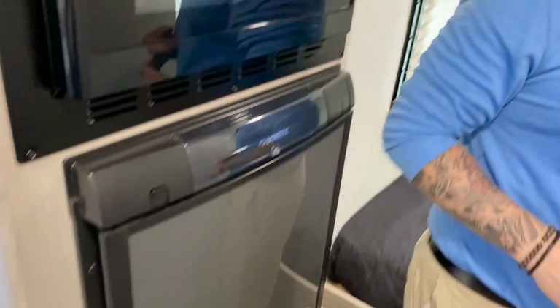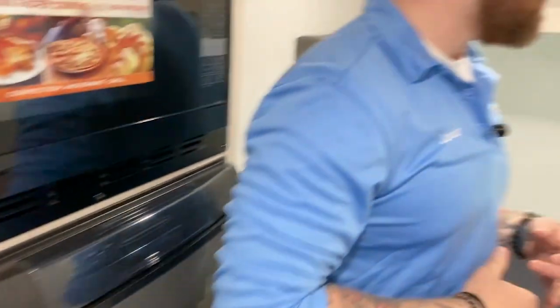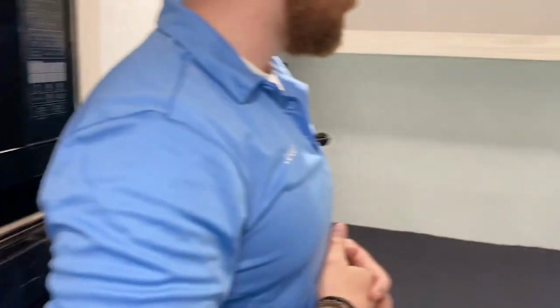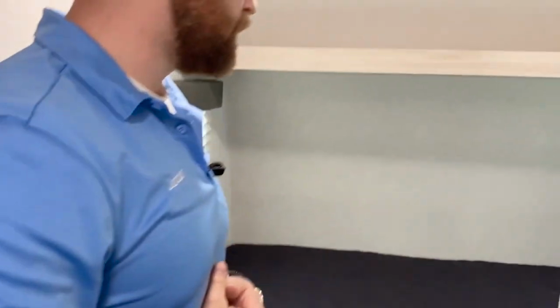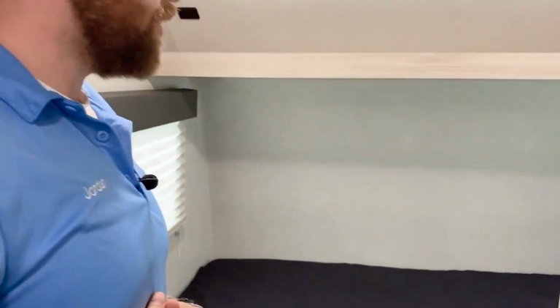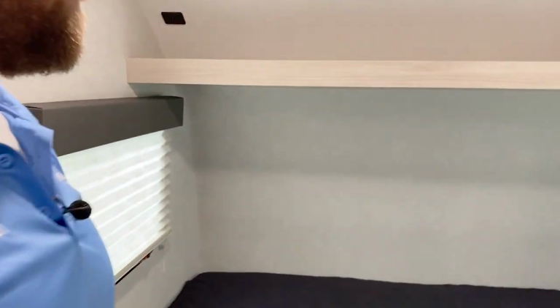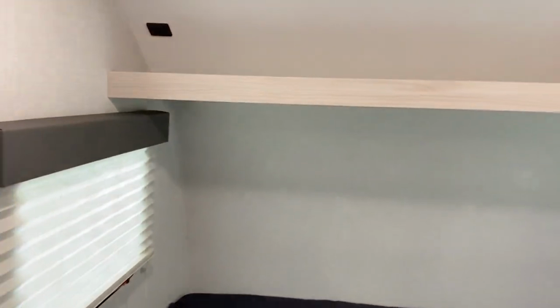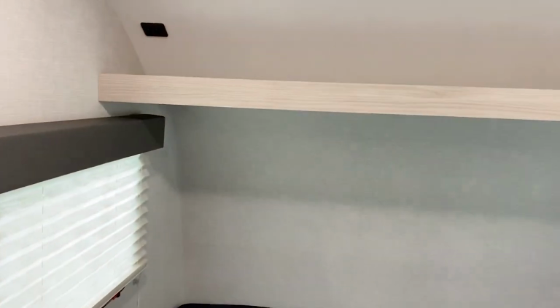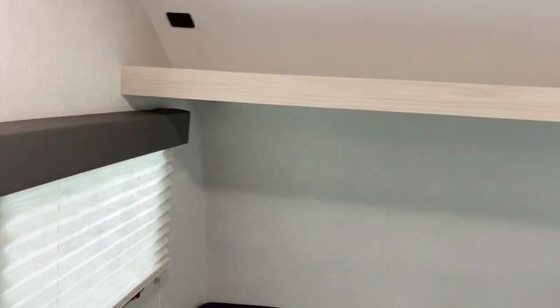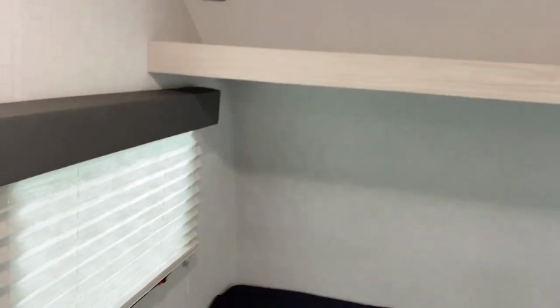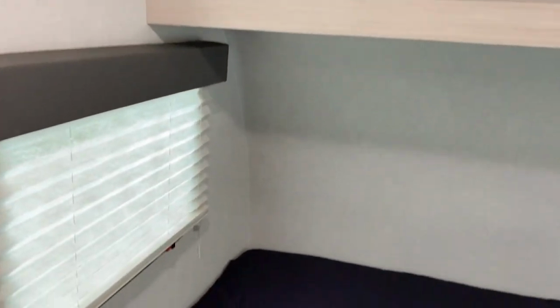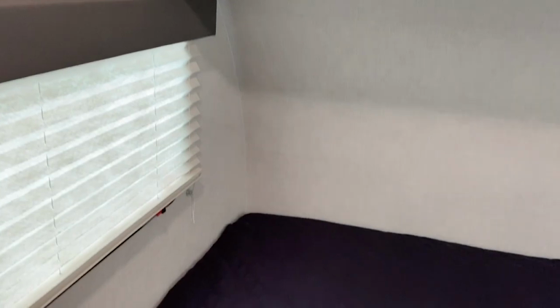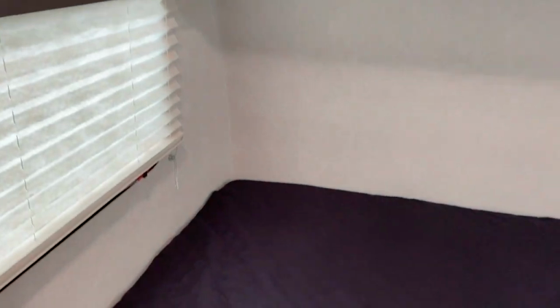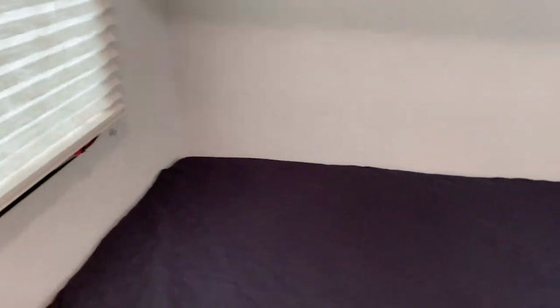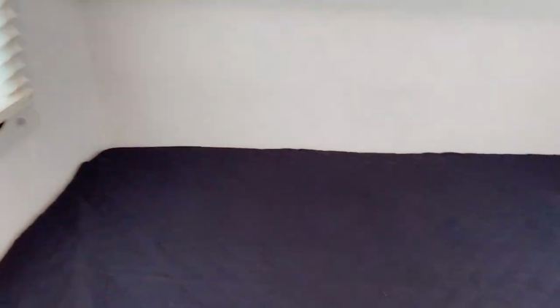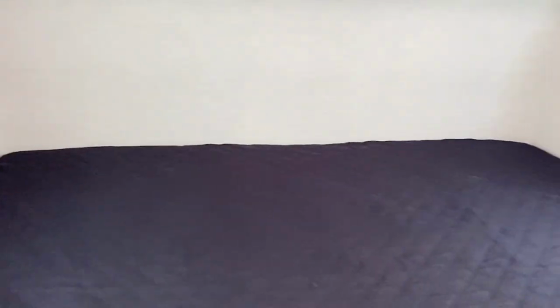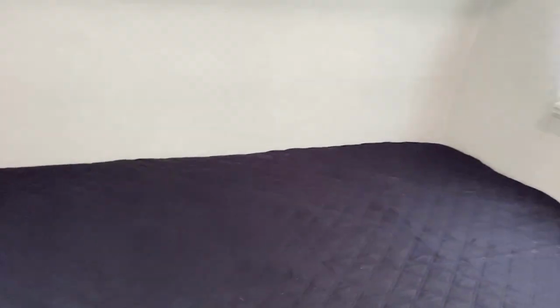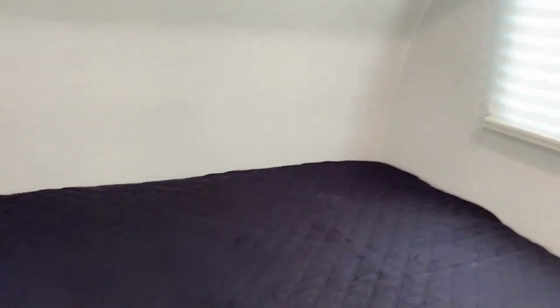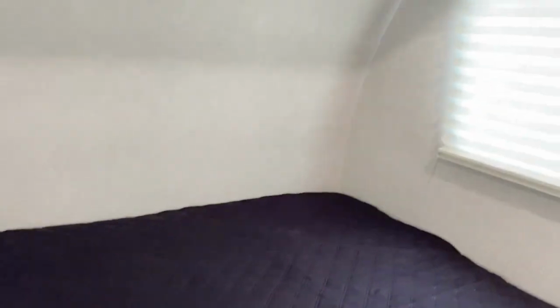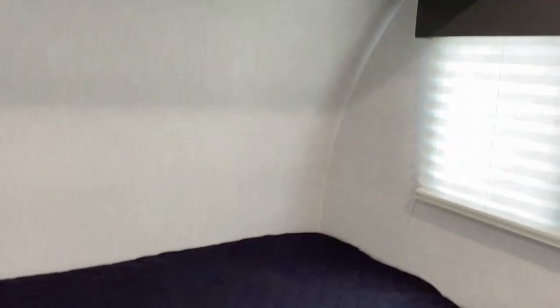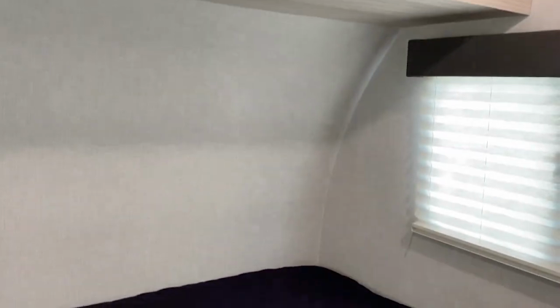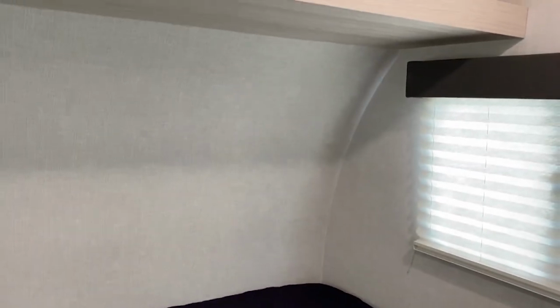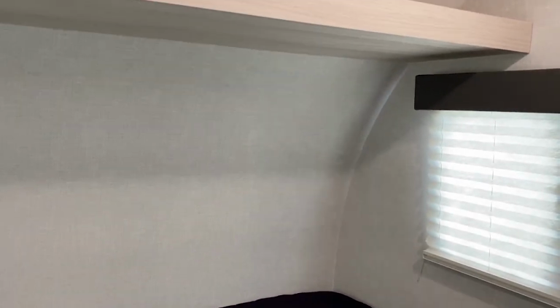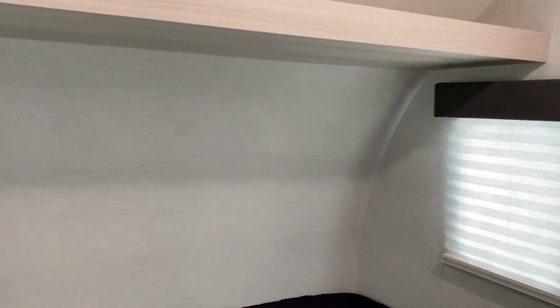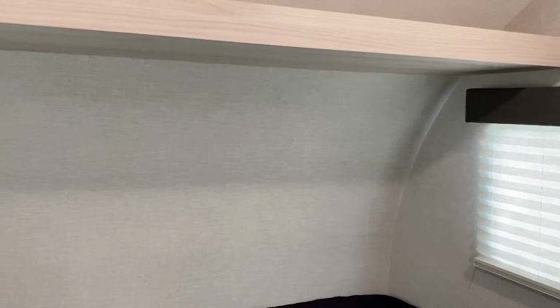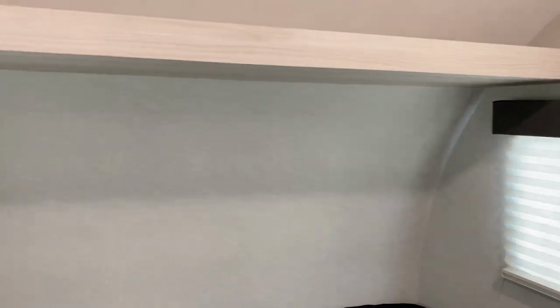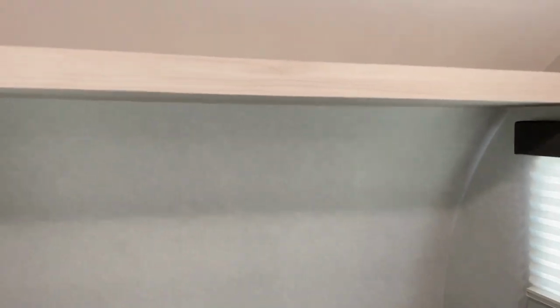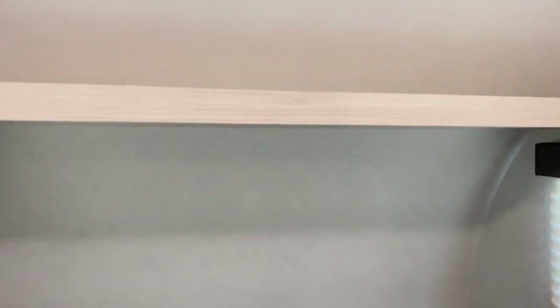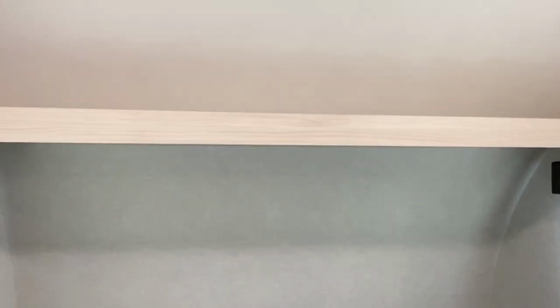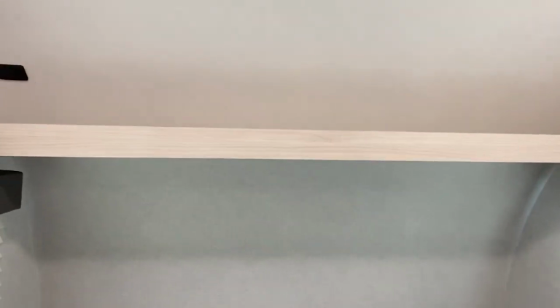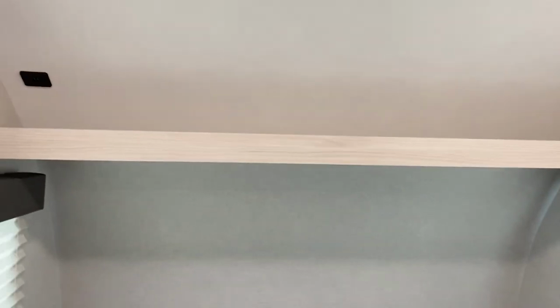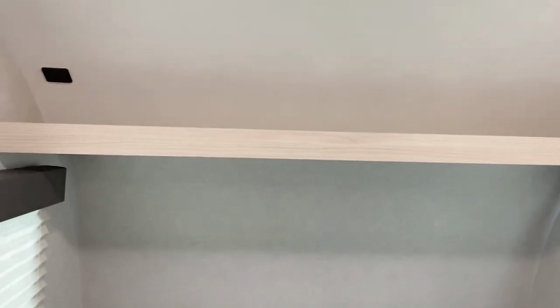In the bedroom you have two windows for natural light and cross ventilation. Above that you have a shelf for extra storage and there are also a couple of USB ports up there if you wanted to charge your phones.